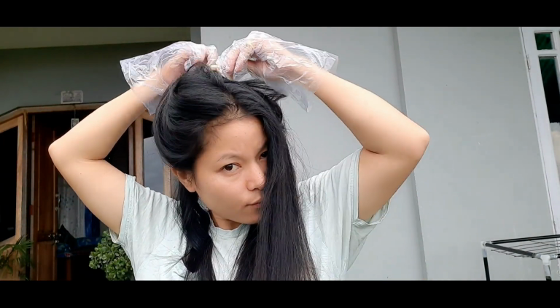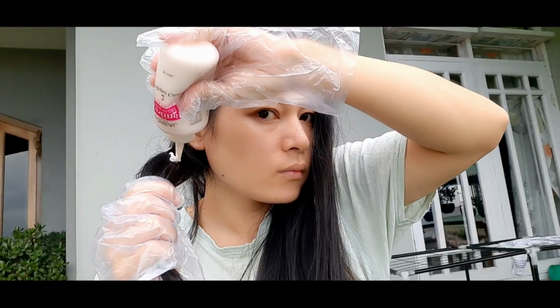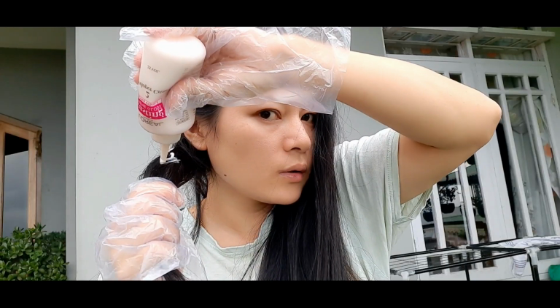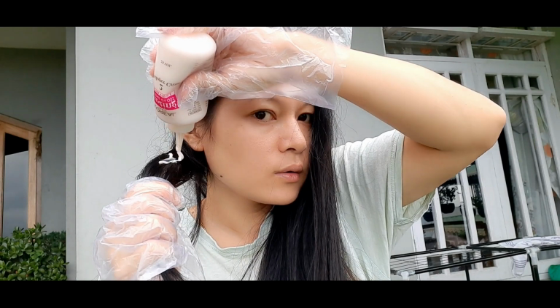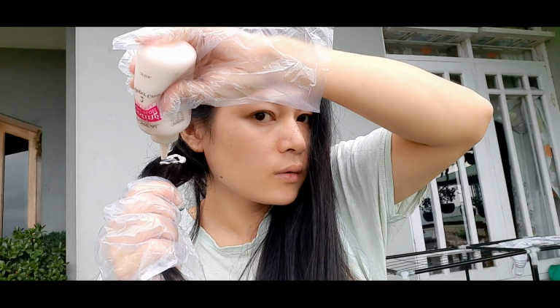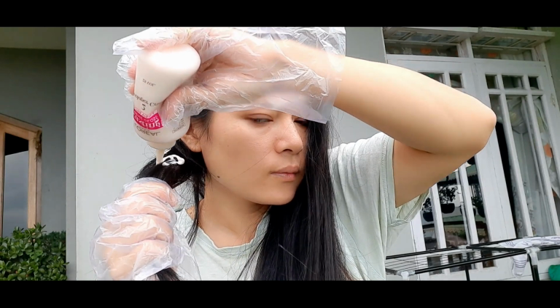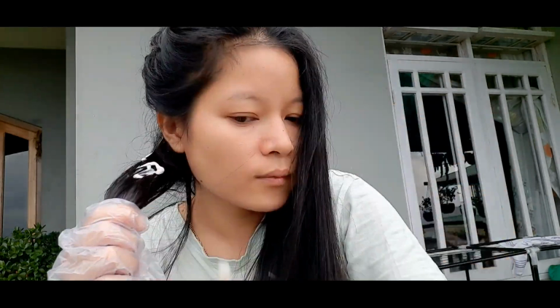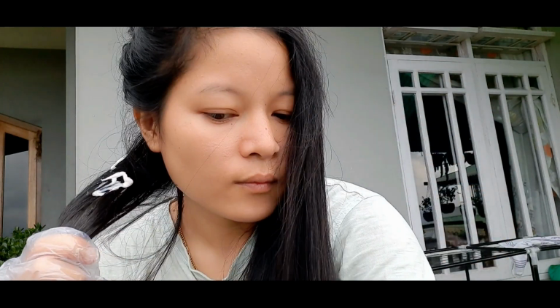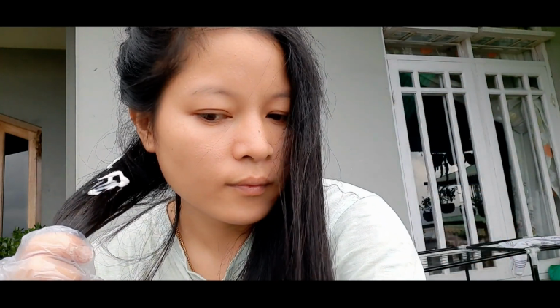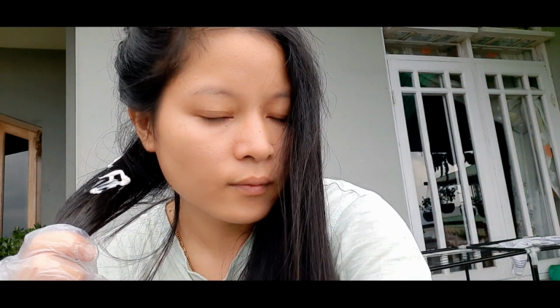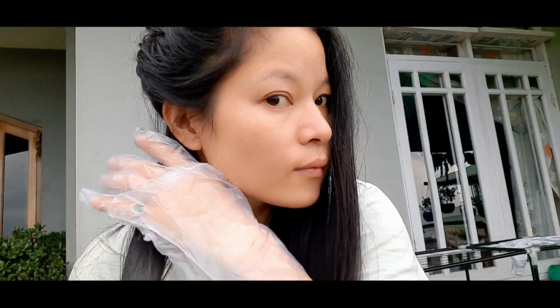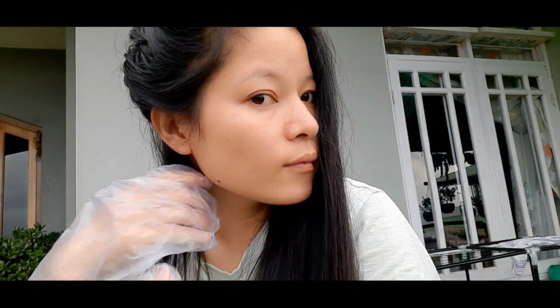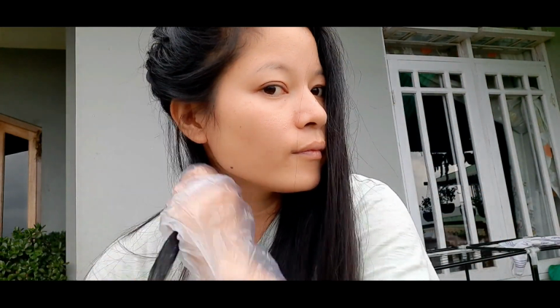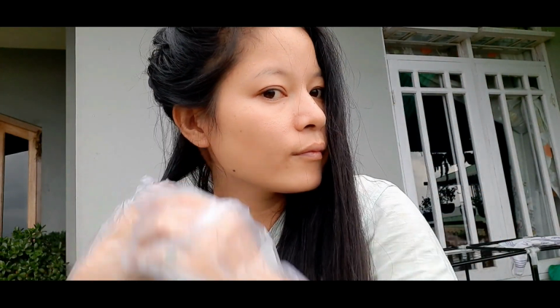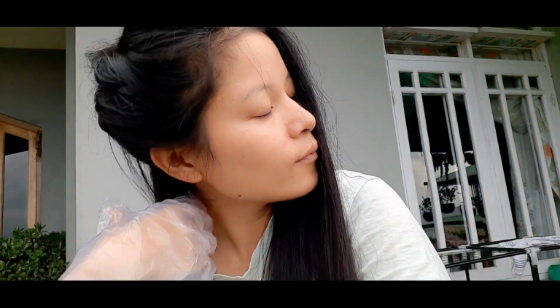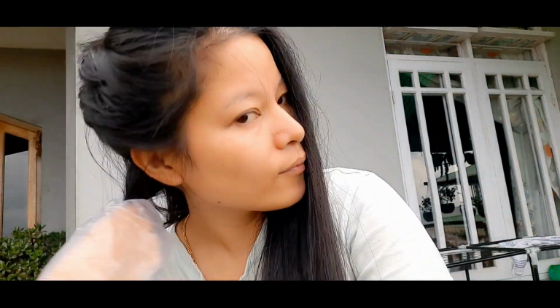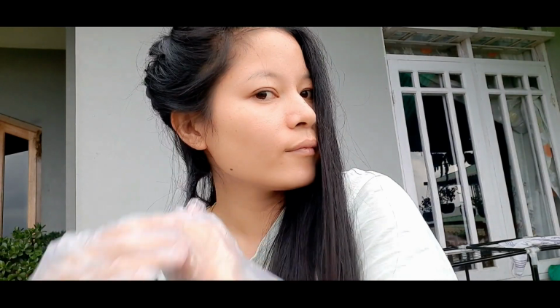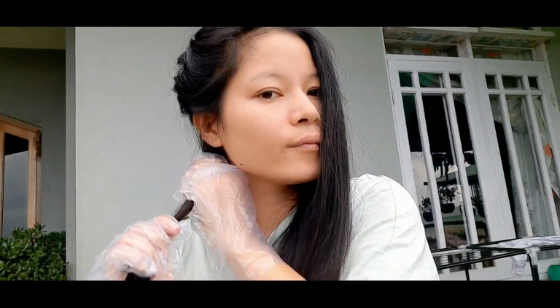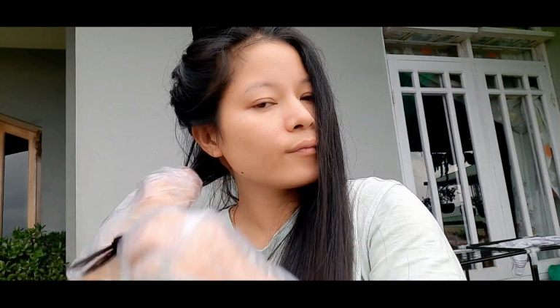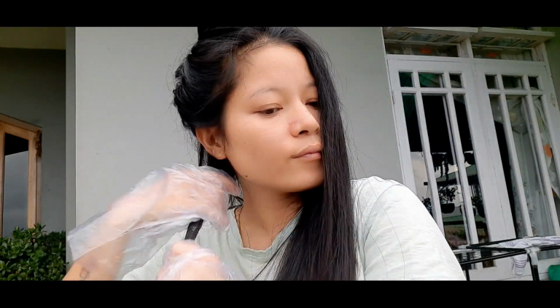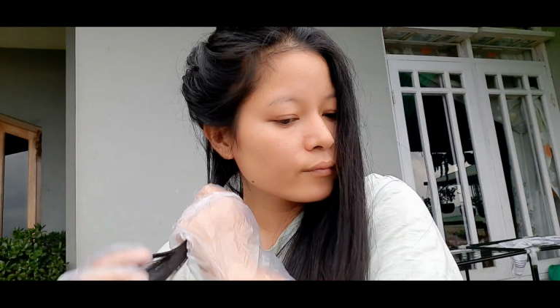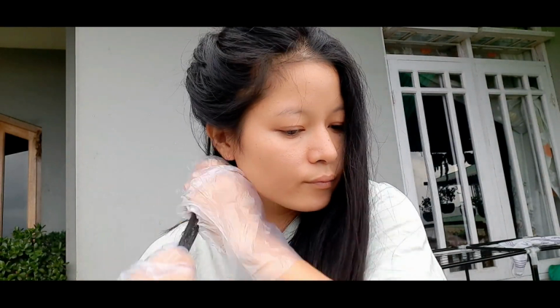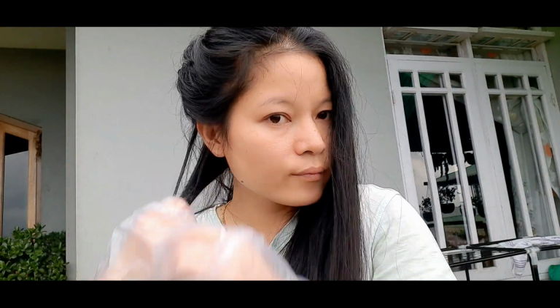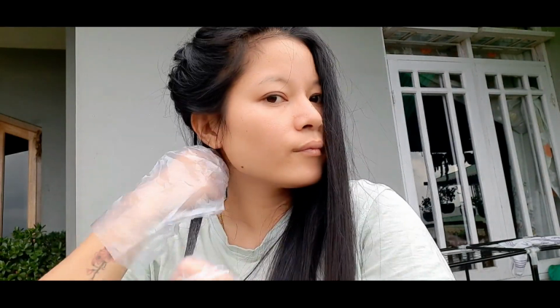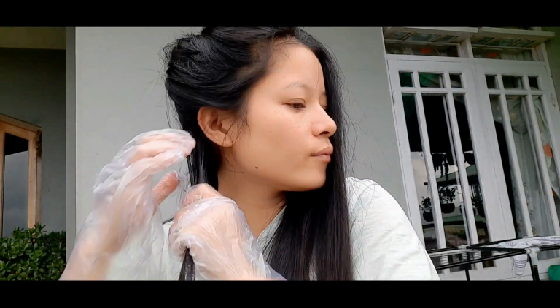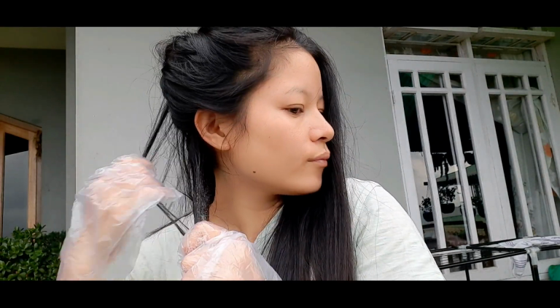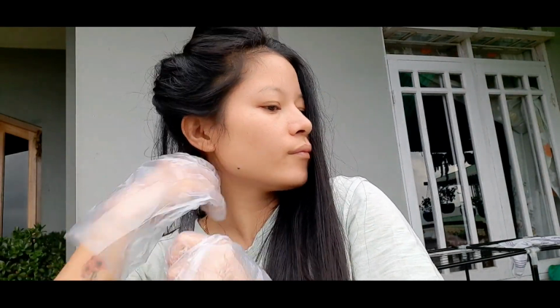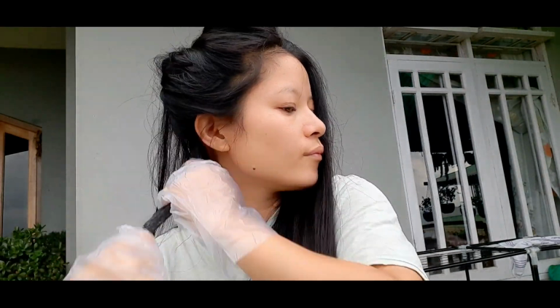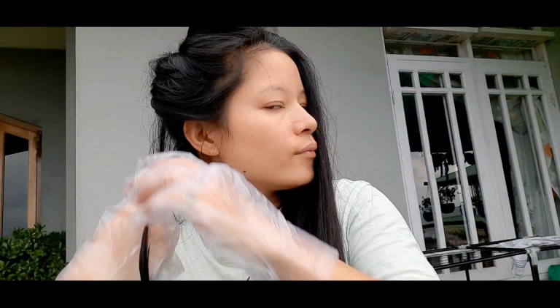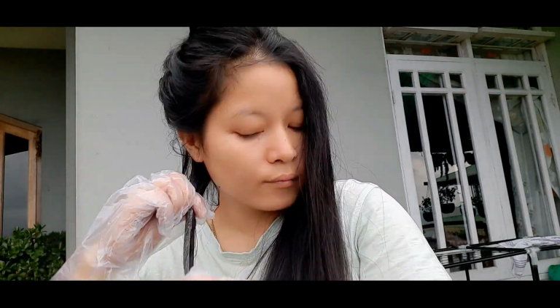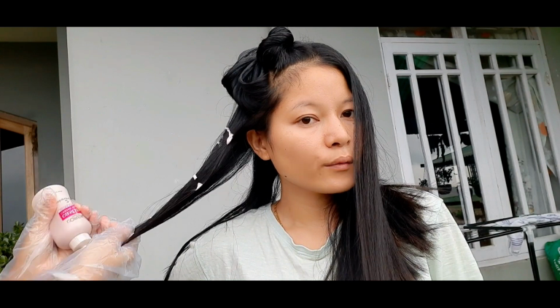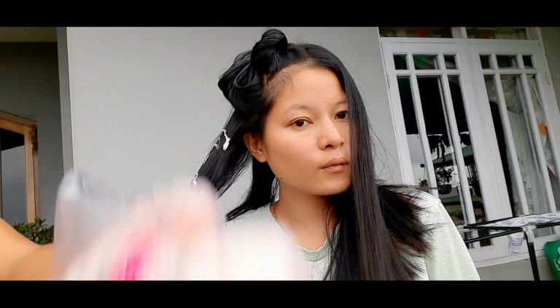First, I will put the color on my length because it takes a lot of time for the color to develop on the length. So I have to apply the color to the length first, and then I will walk you through a different process.